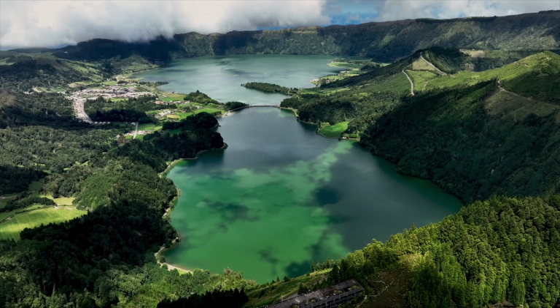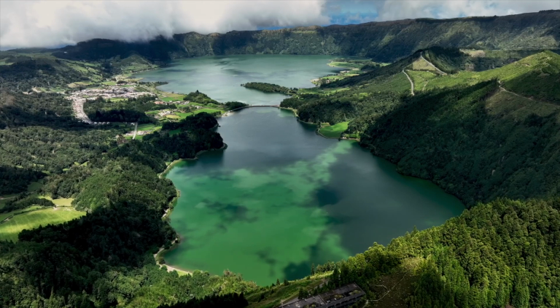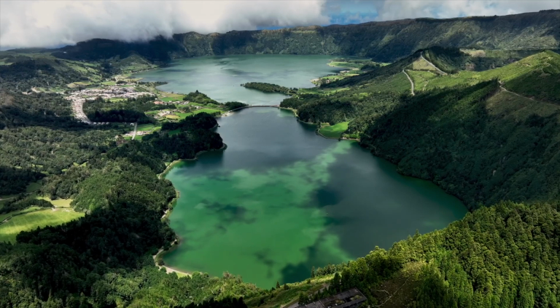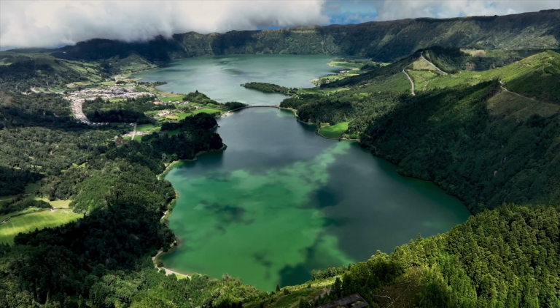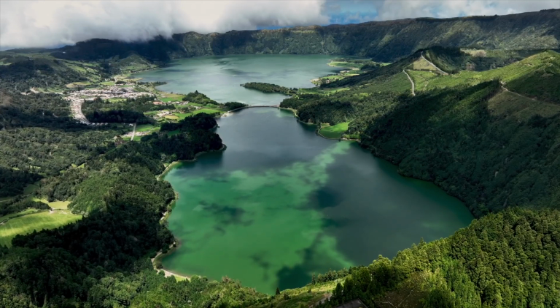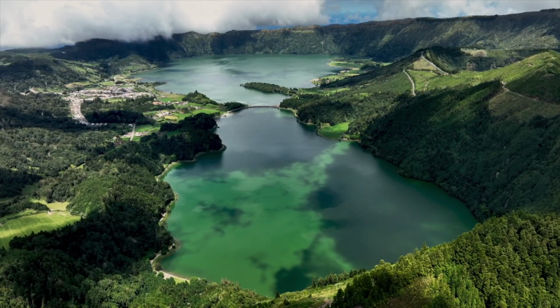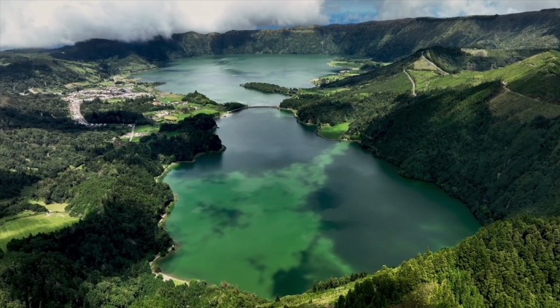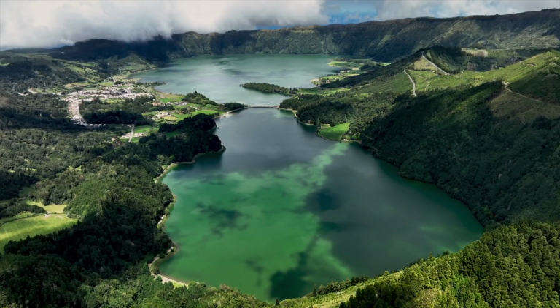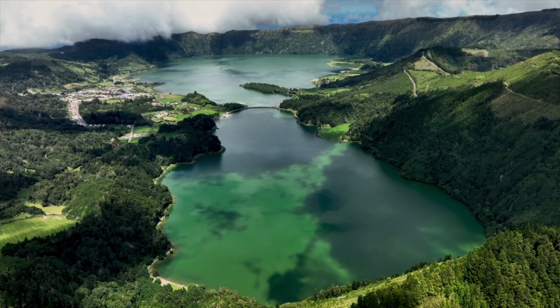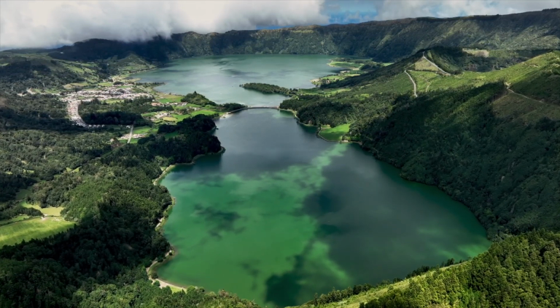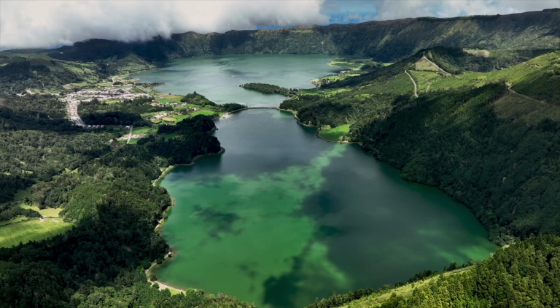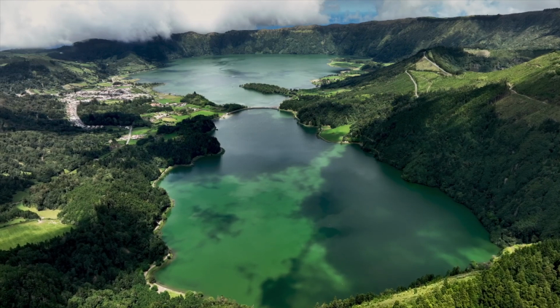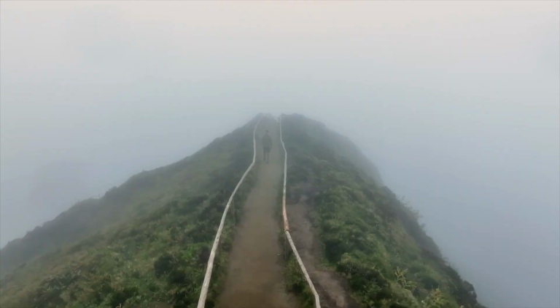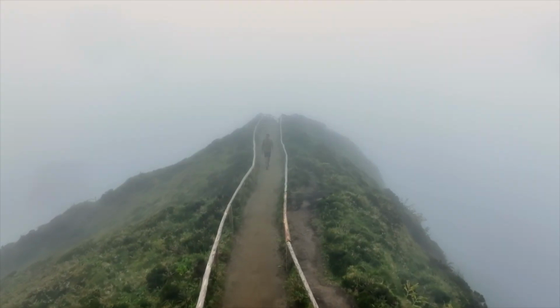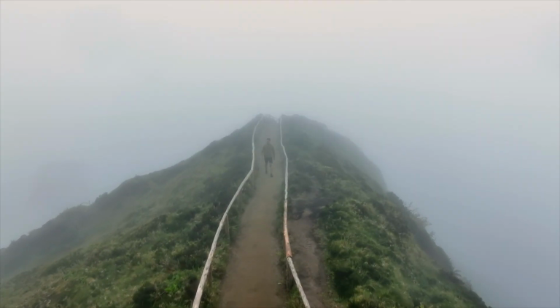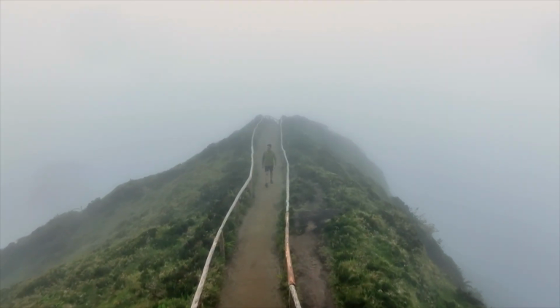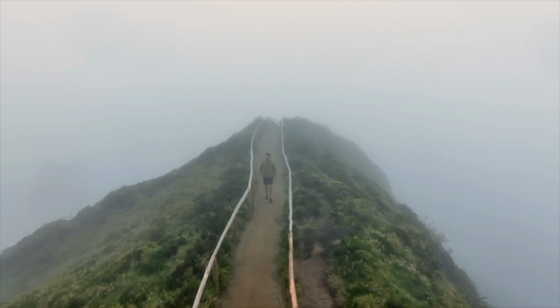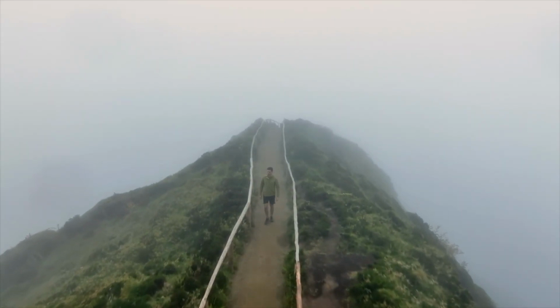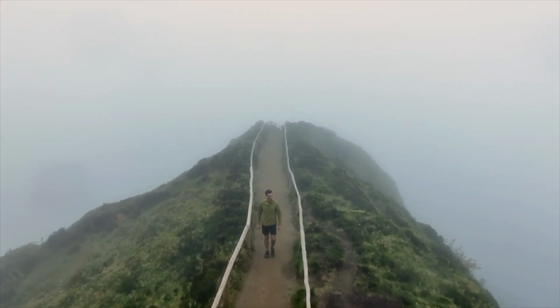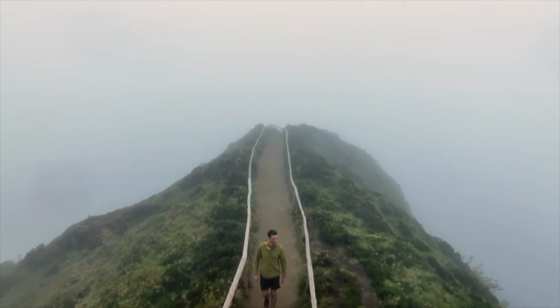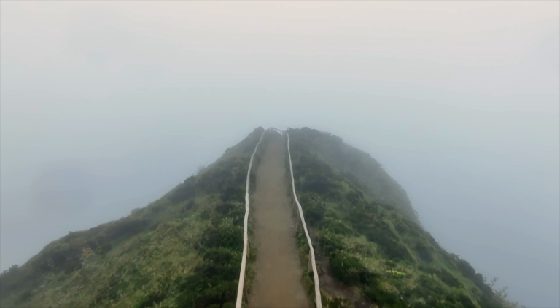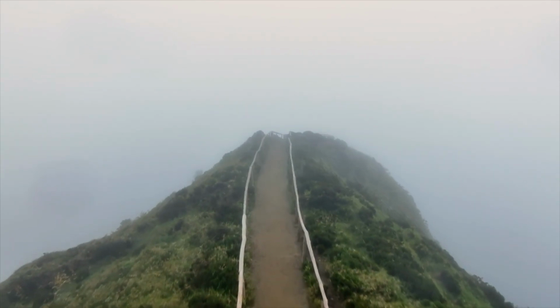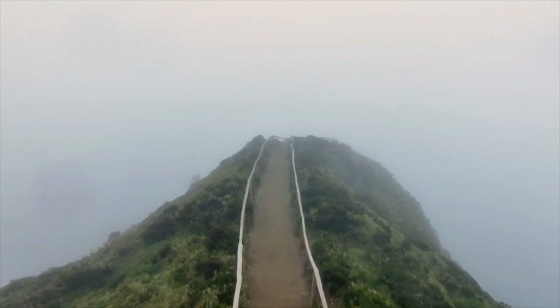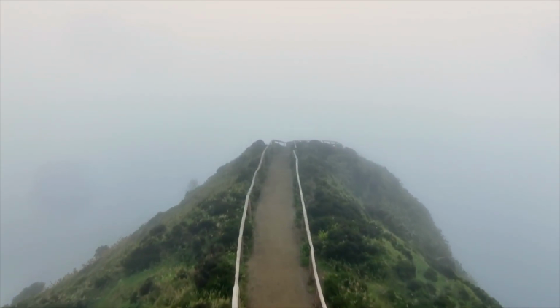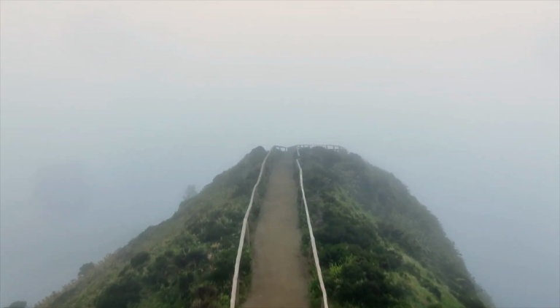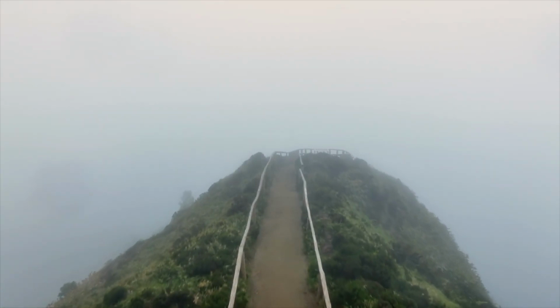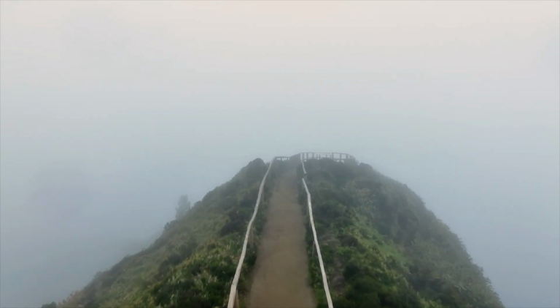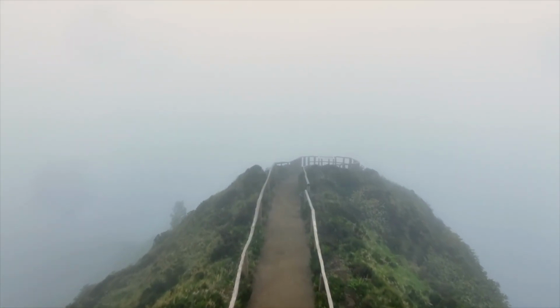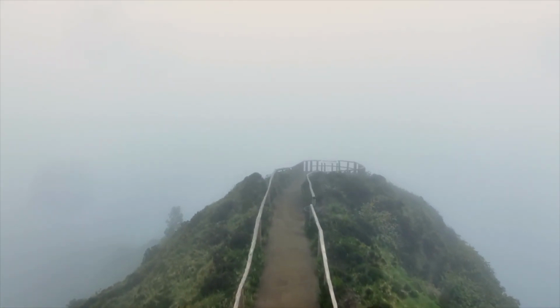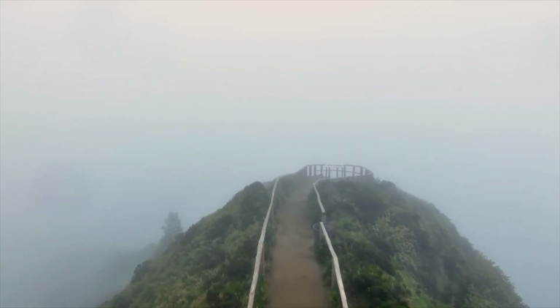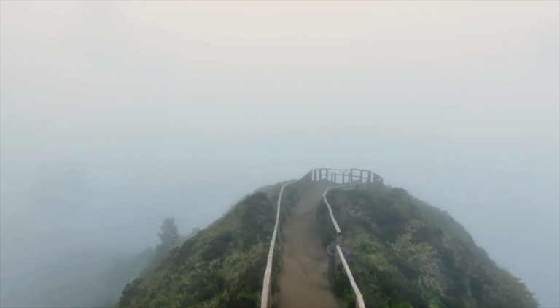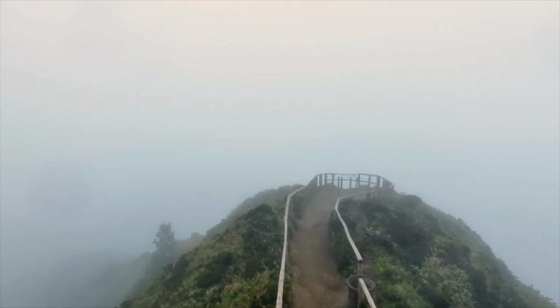The western part of Sao Miguel is famous for its hiking trails around a series of volcanic lakes. You have to time your visit here to avoid the fog, because this is what happens when the fog moves in — totally obscuring the stunning beauty of the volcanic landscape below.